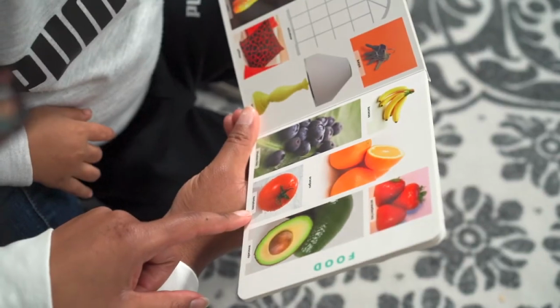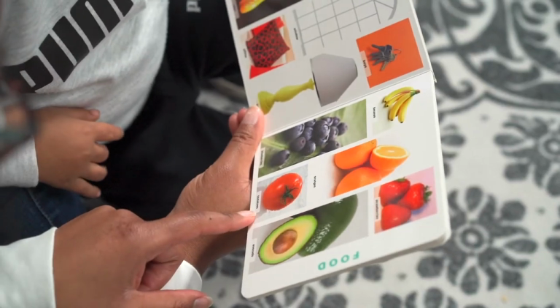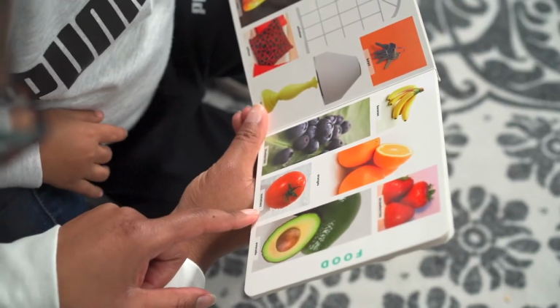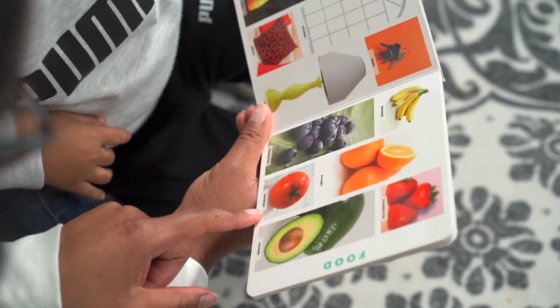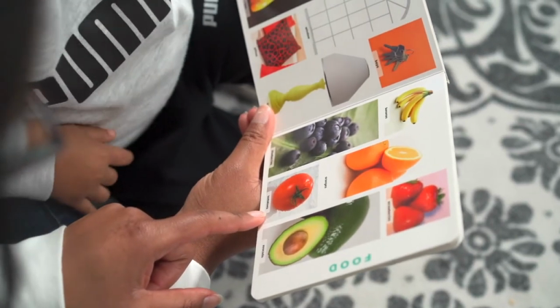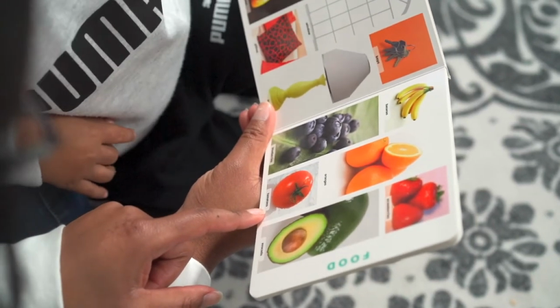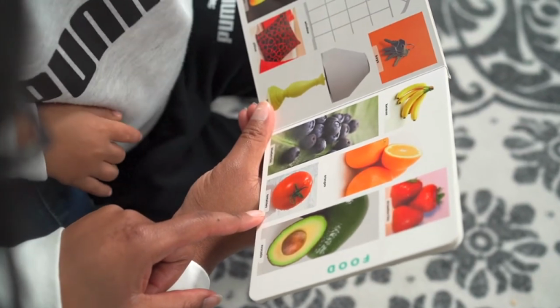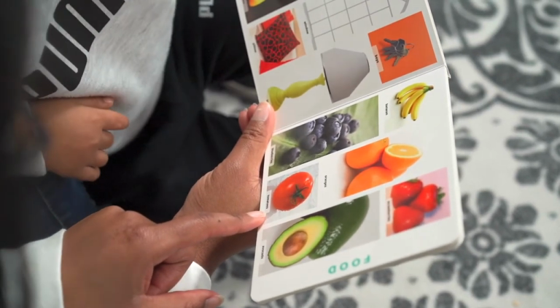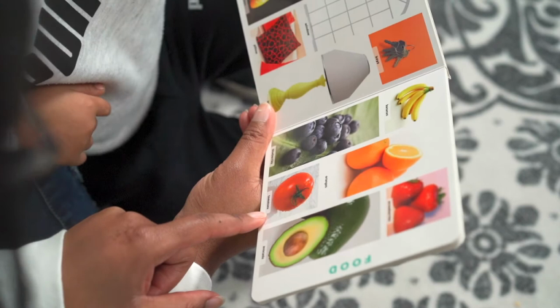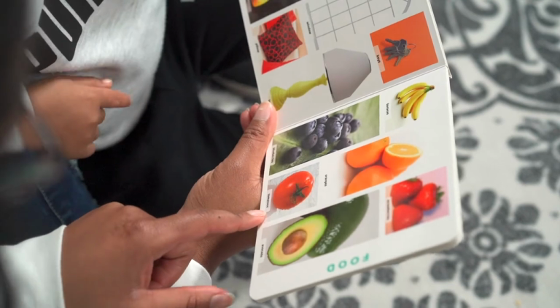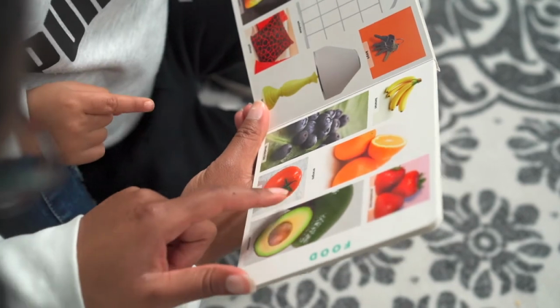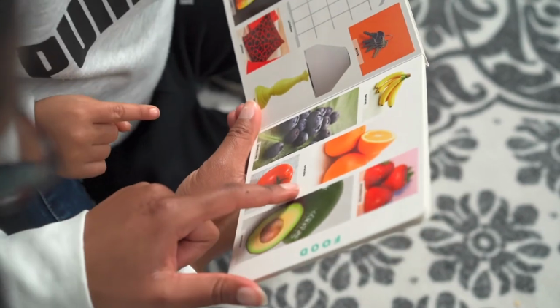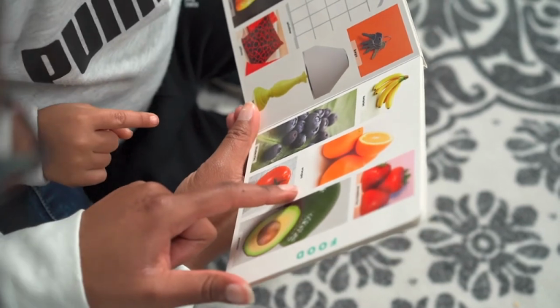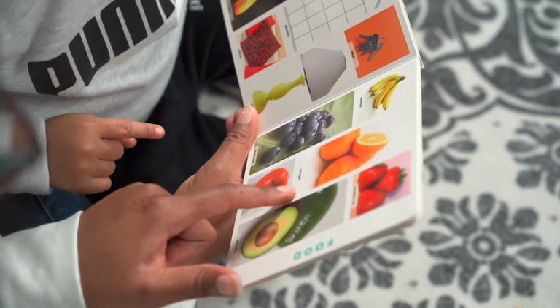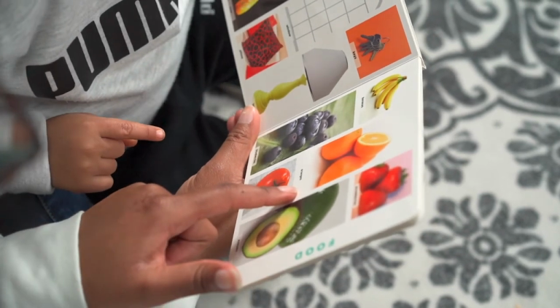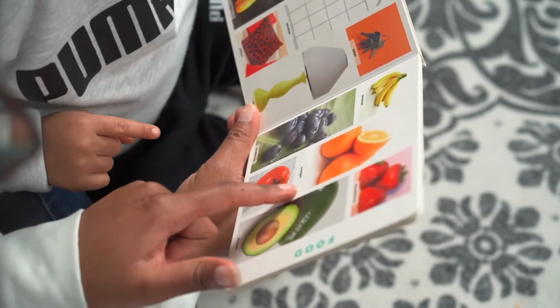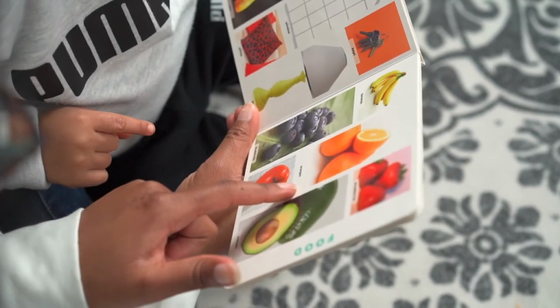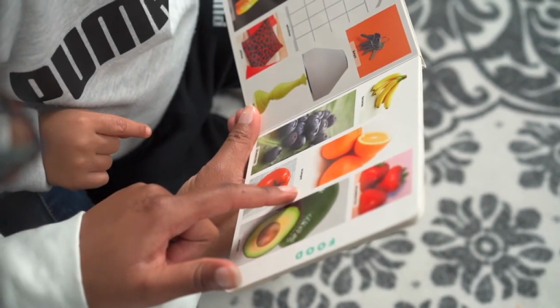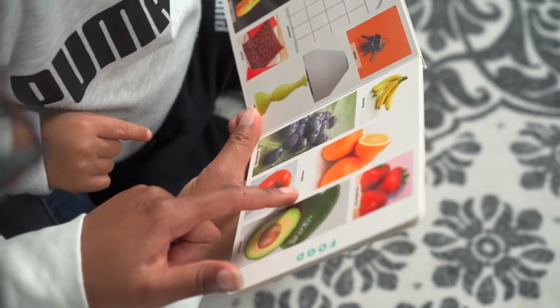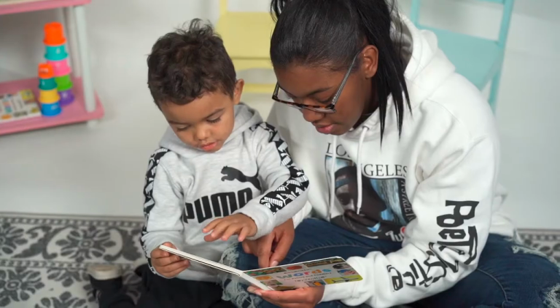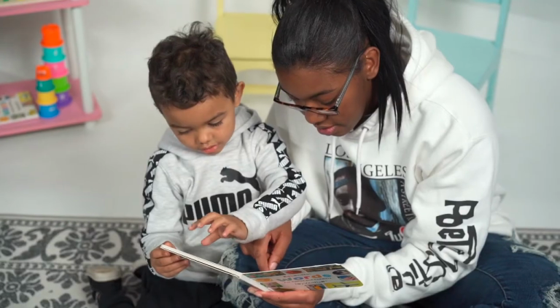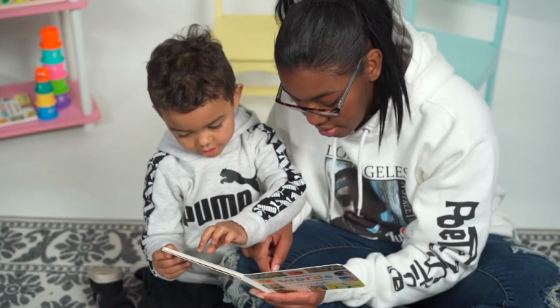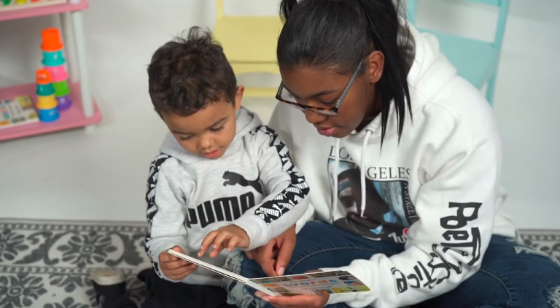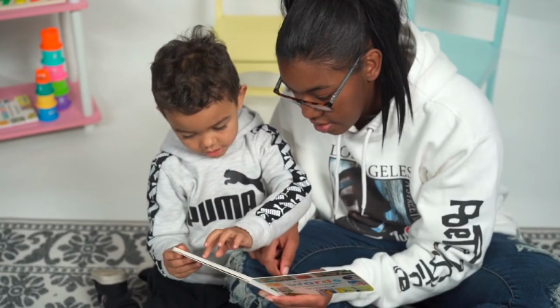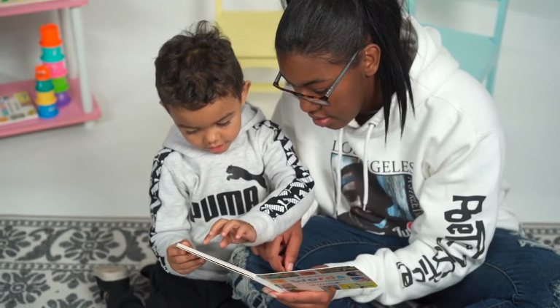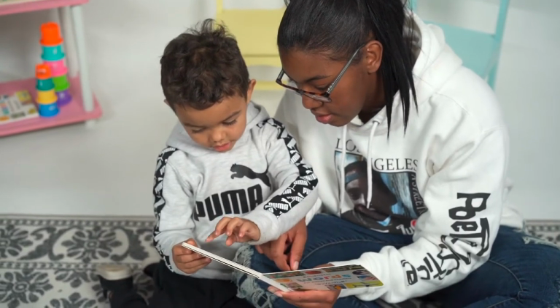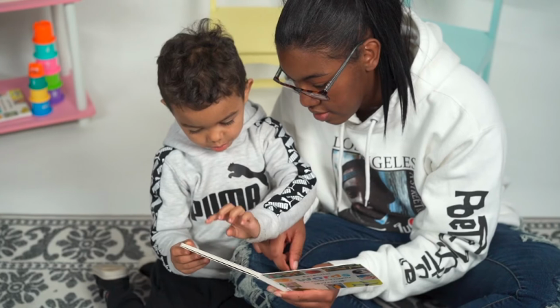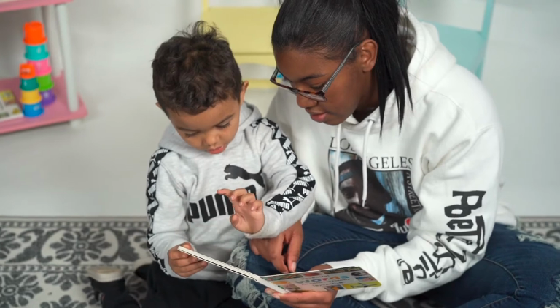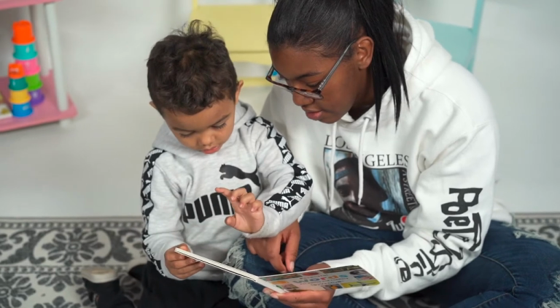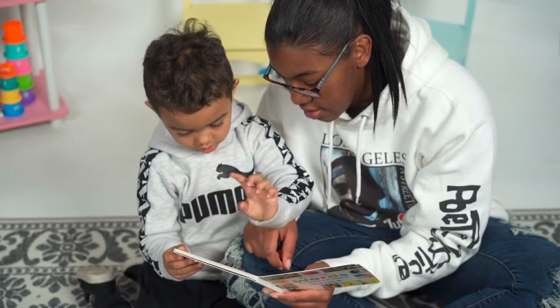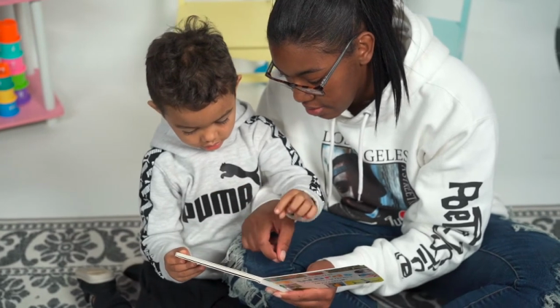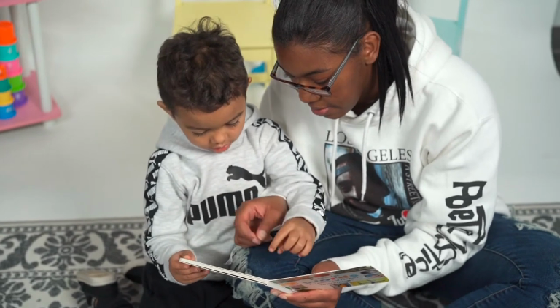Bananas. Yum yum. Blueberries. Oranges. Tomatoes. Strawberries — your favorite. Avocado.